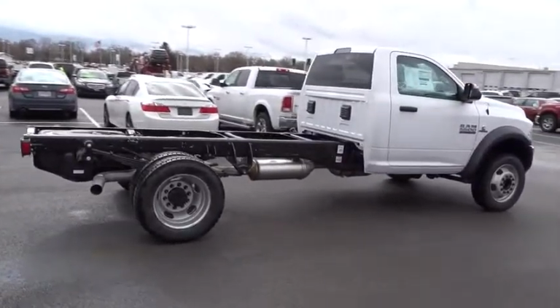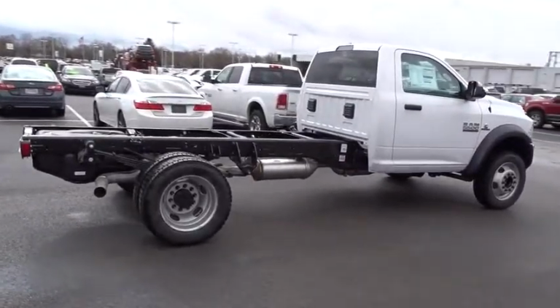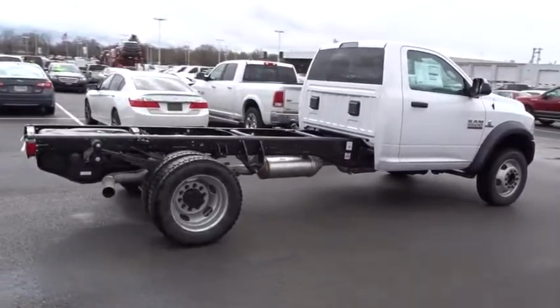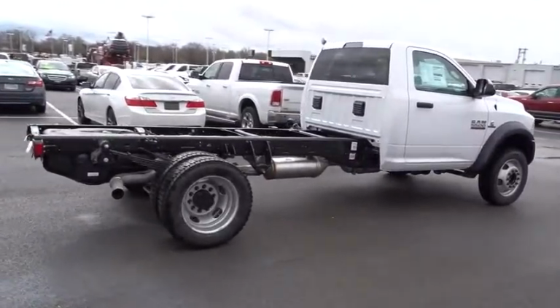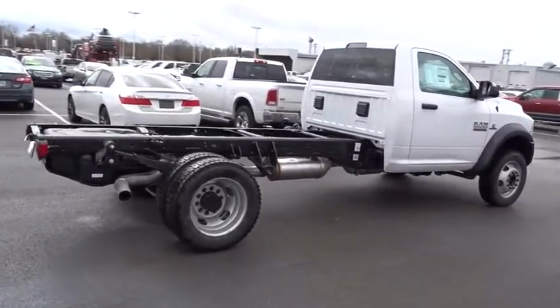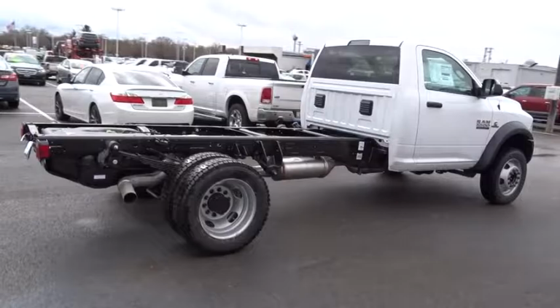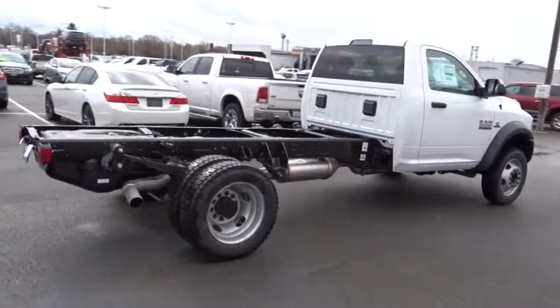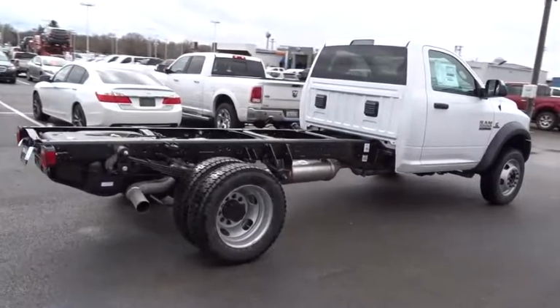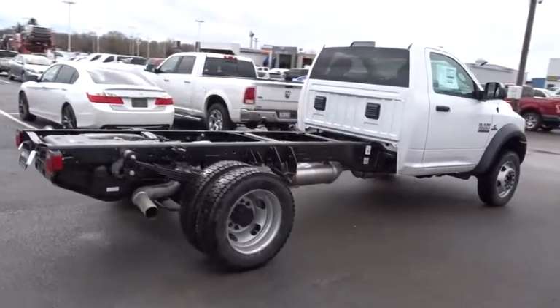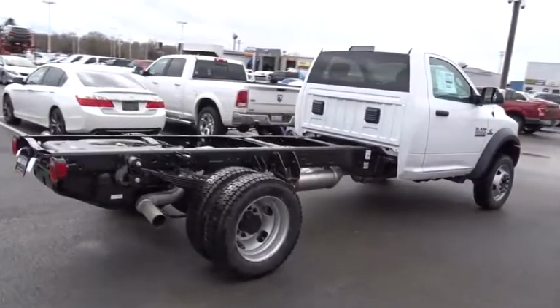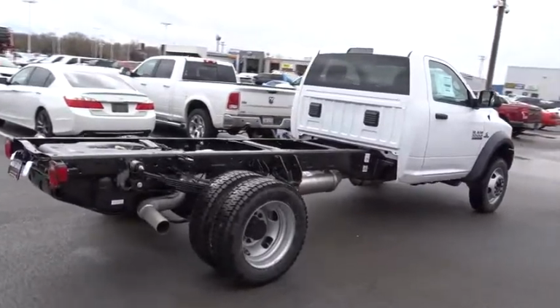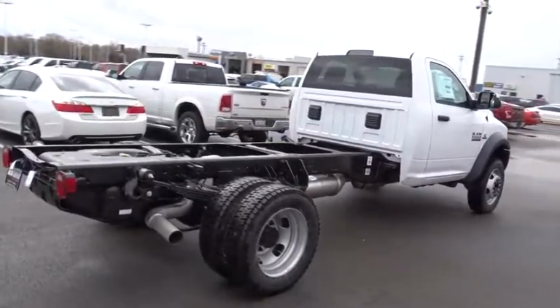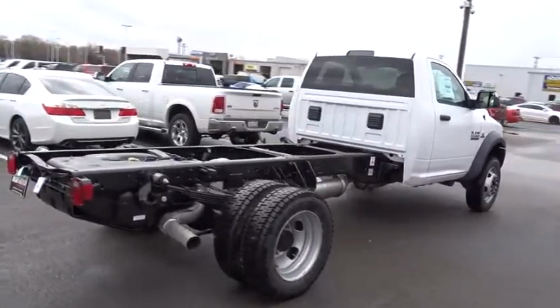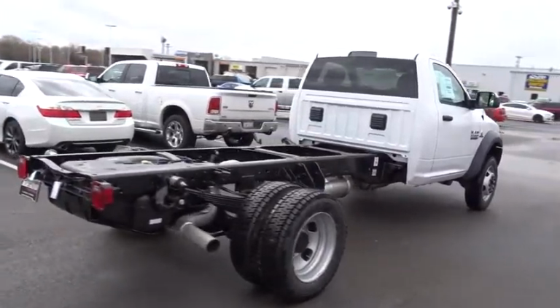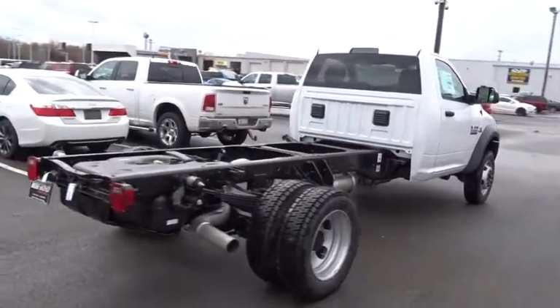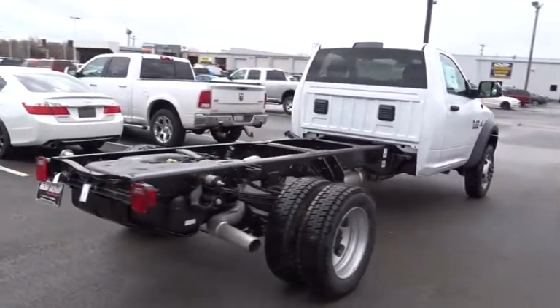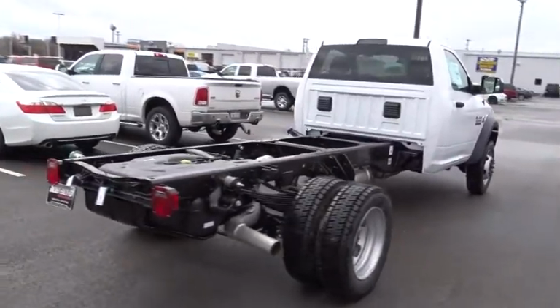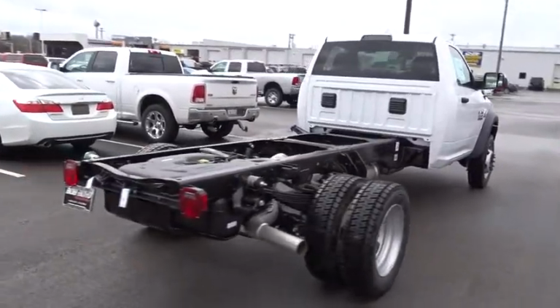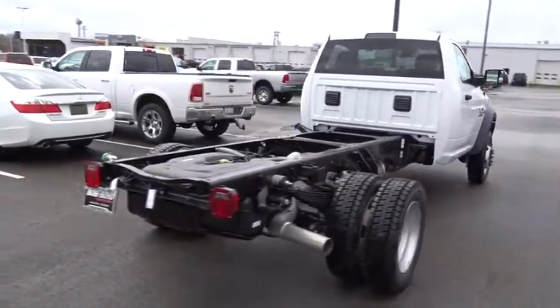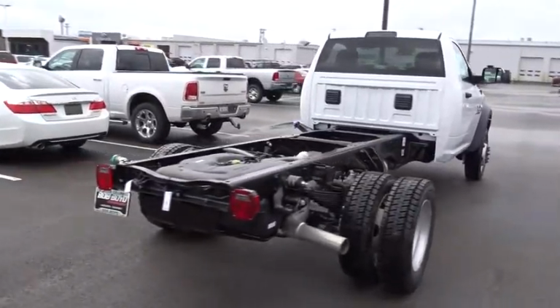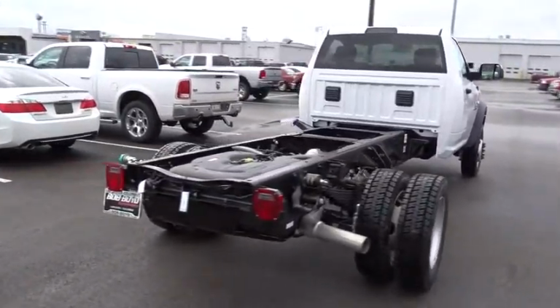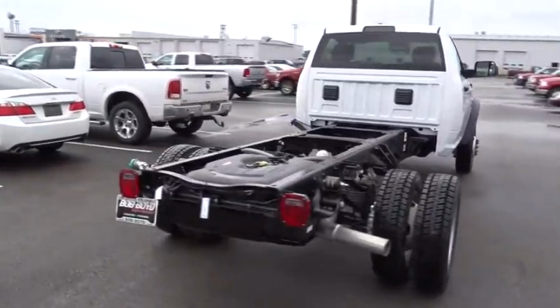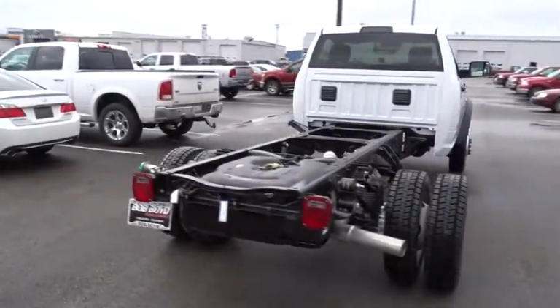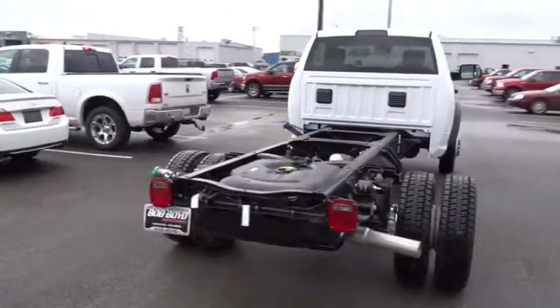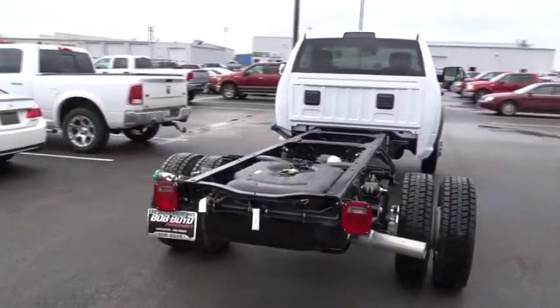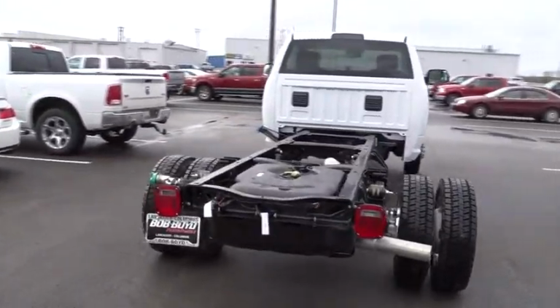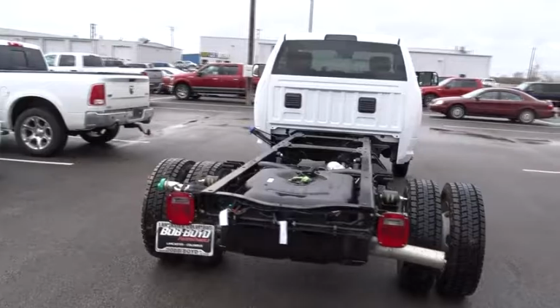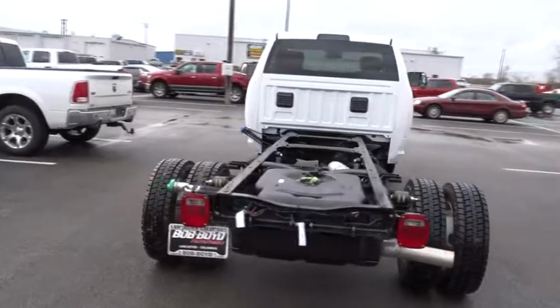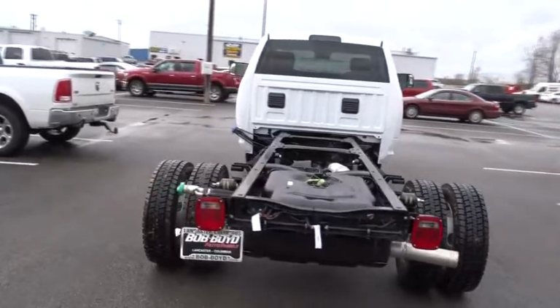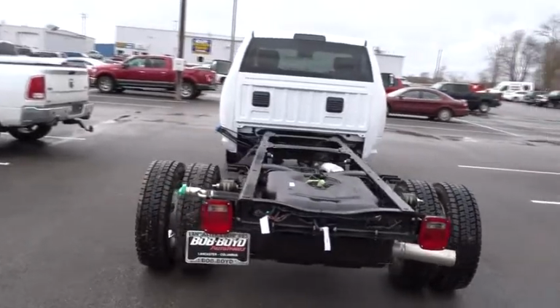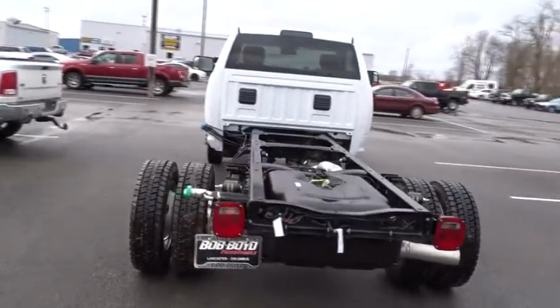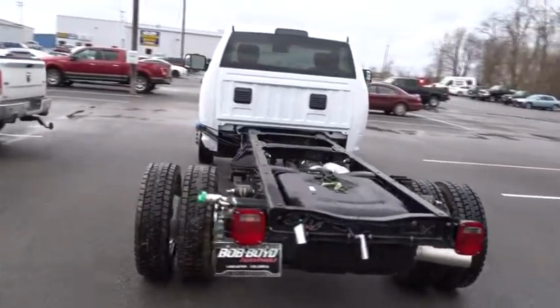This vehicle has less than 100 miles. Searching for a dependable vehicle that looks great too? You found it, so stop in today.